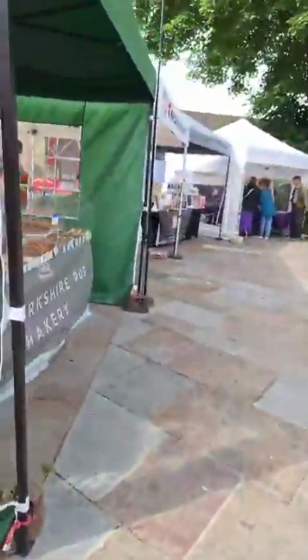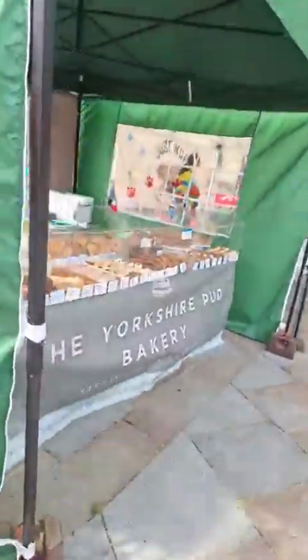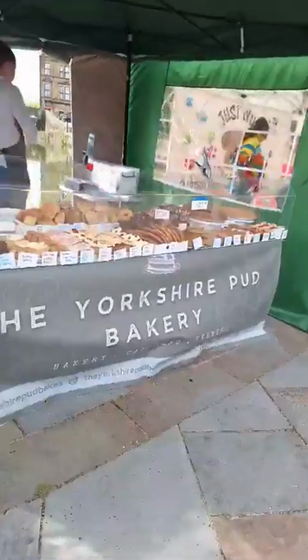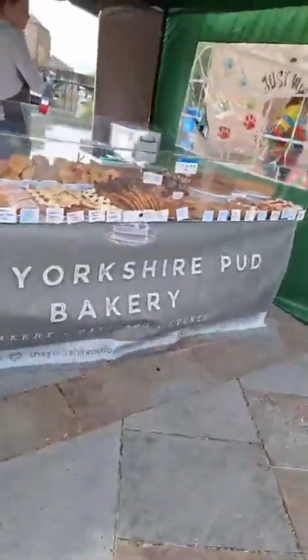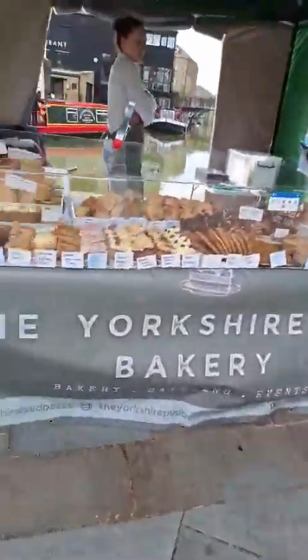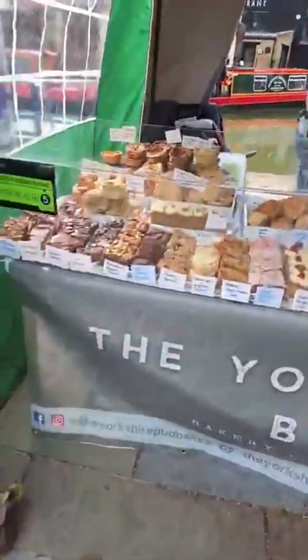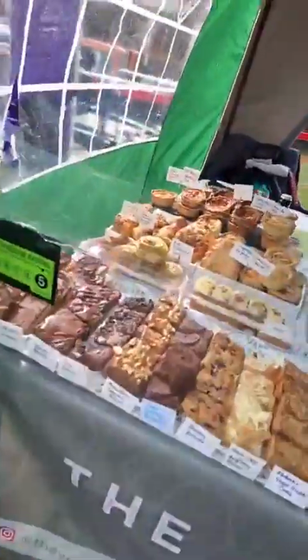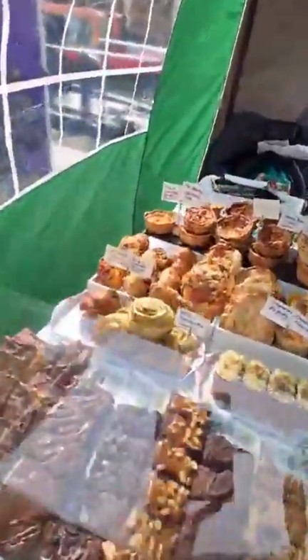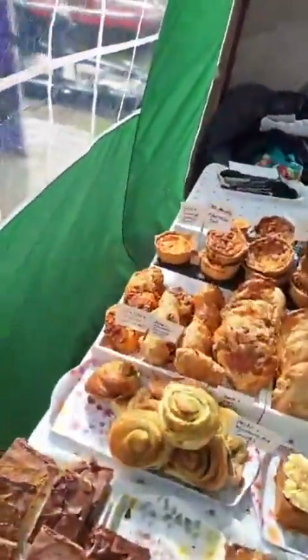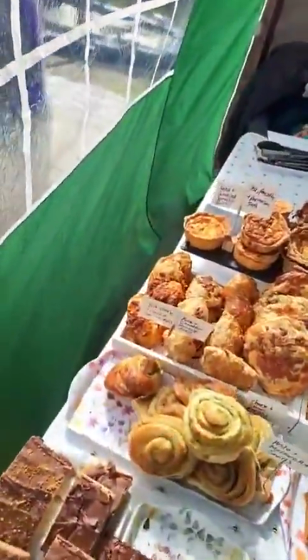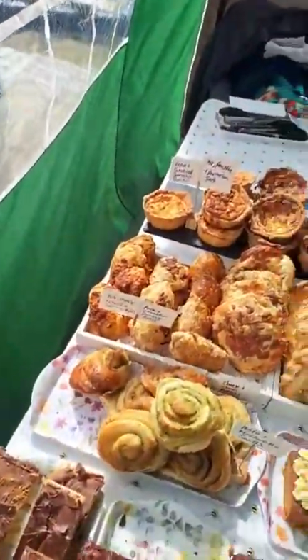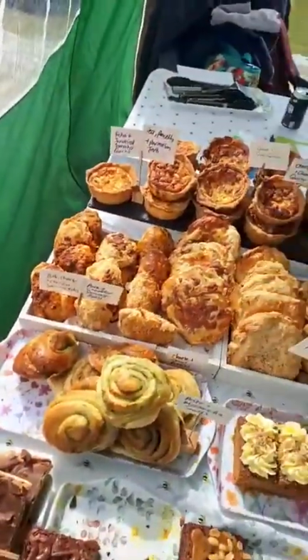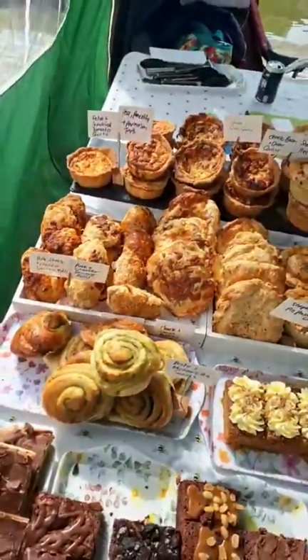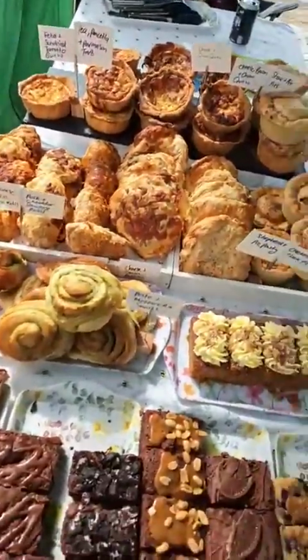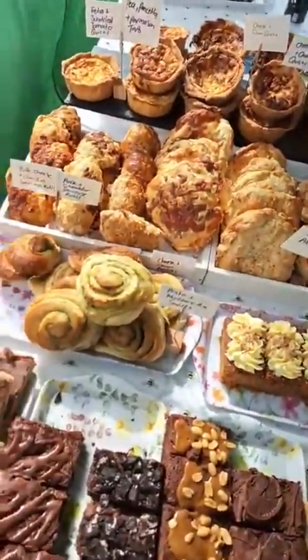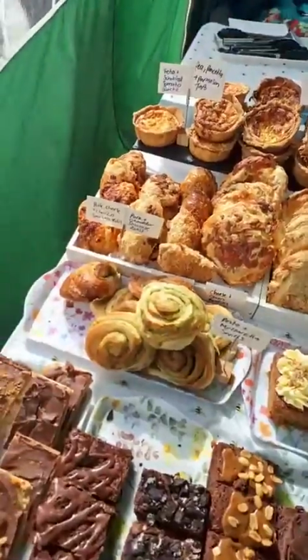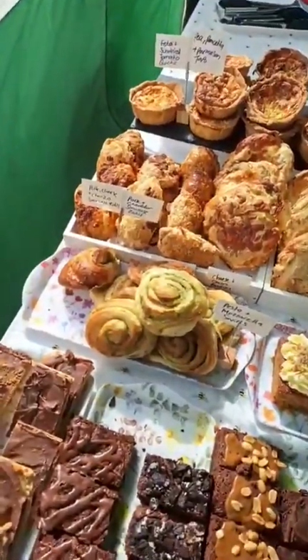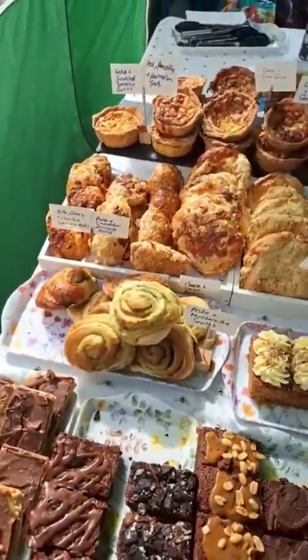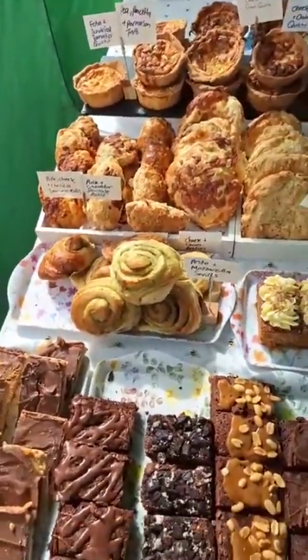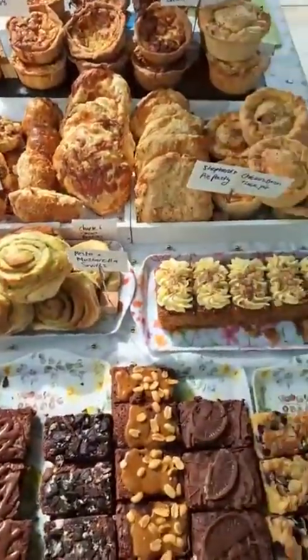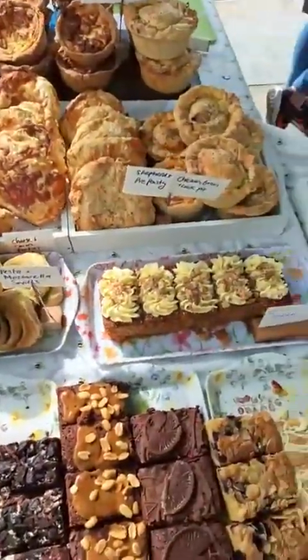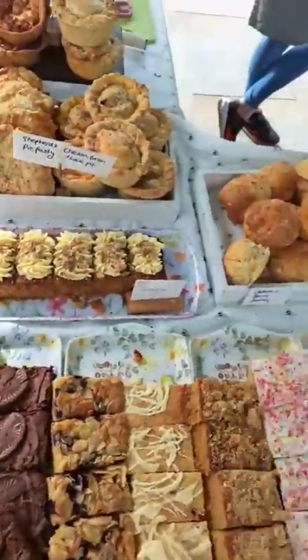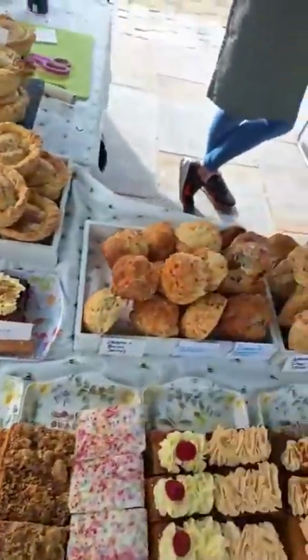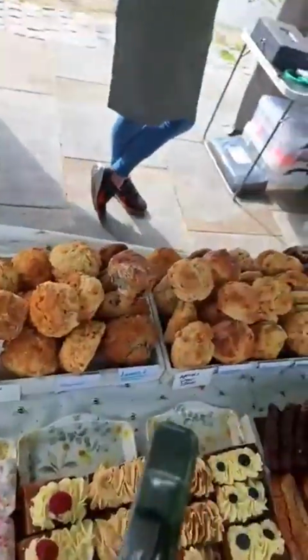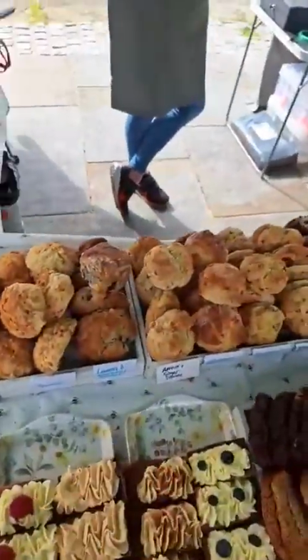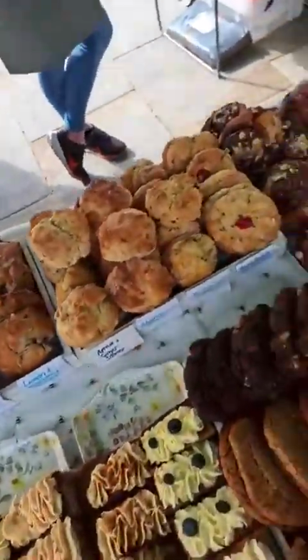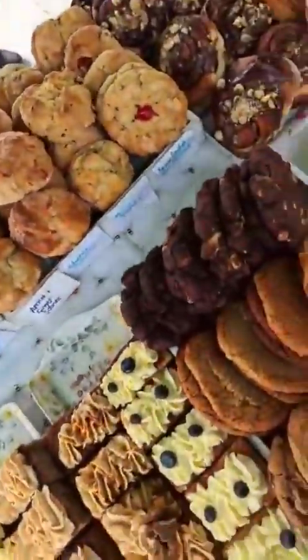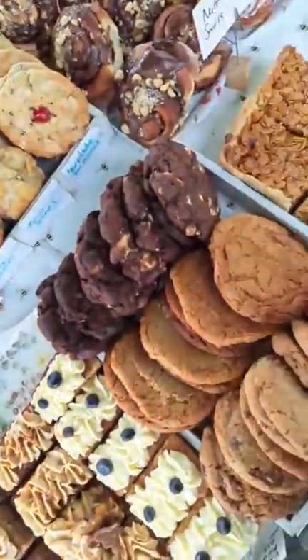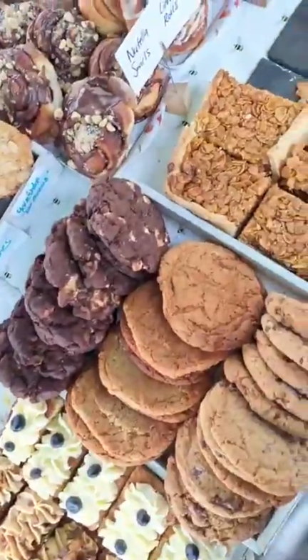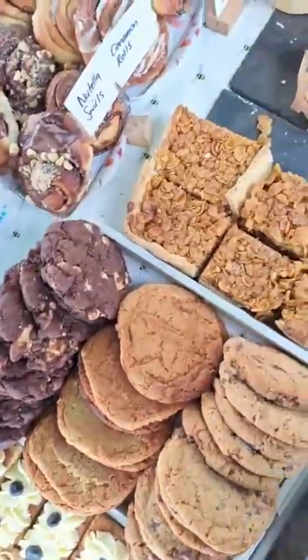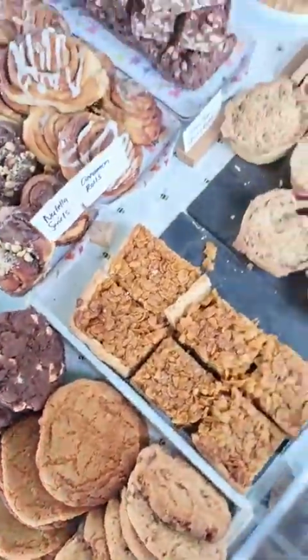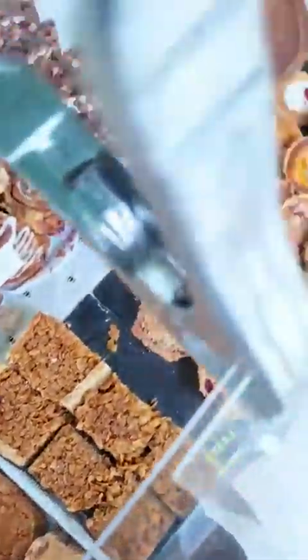Next up we've got the Yorkshire Pud Bakery — wonderful selection, we've got sweets and savouries. Those pesto and mozzarella swirls look nice! We've got all sorts of scones, we've got biscuits — it all looks amazing.